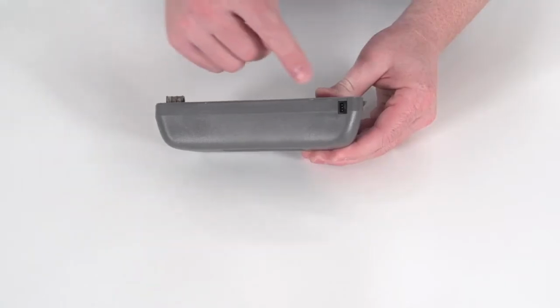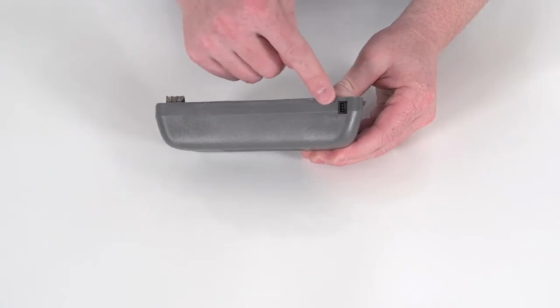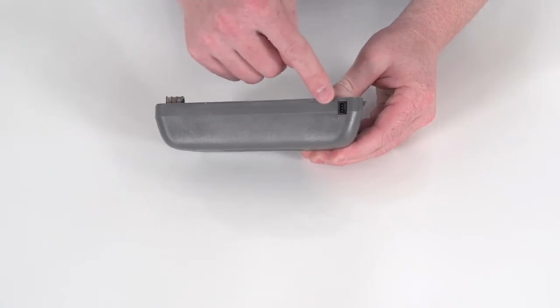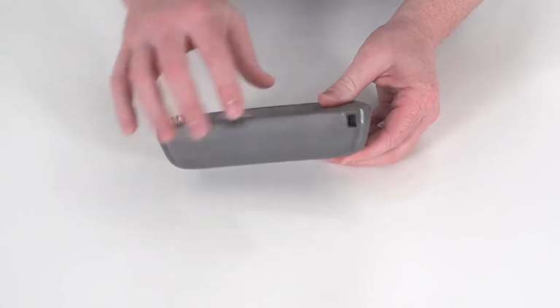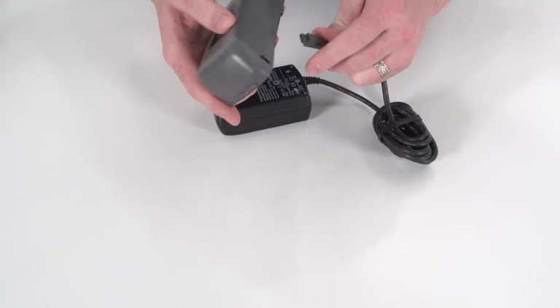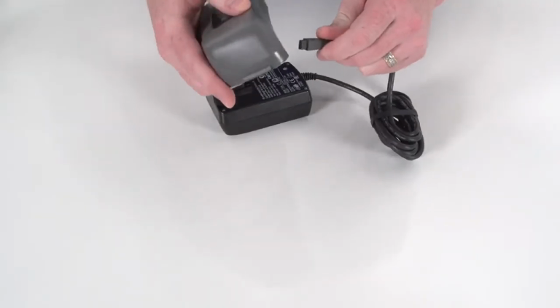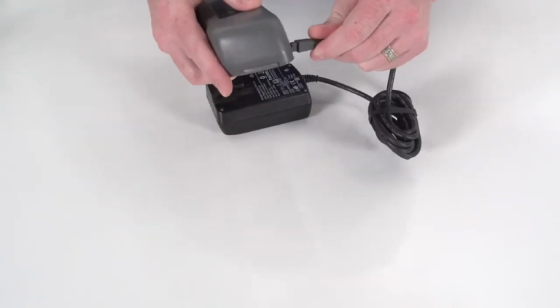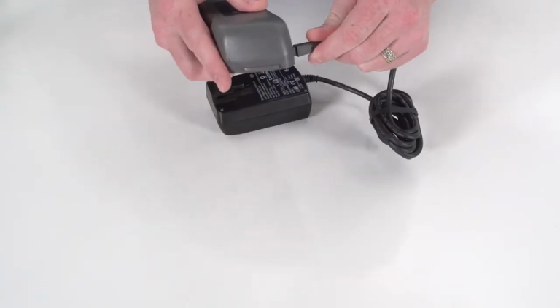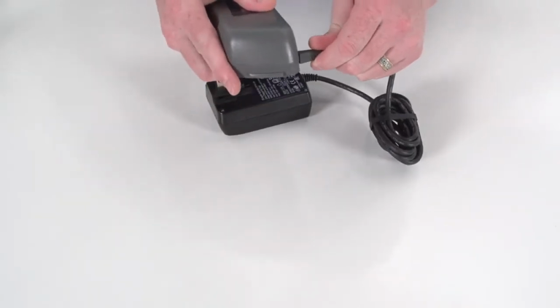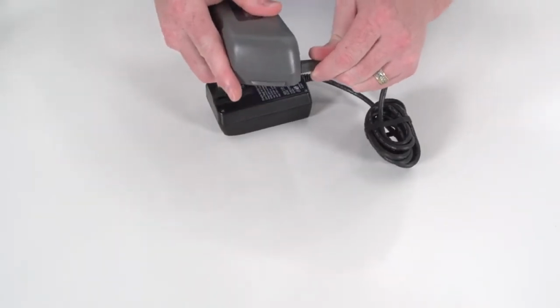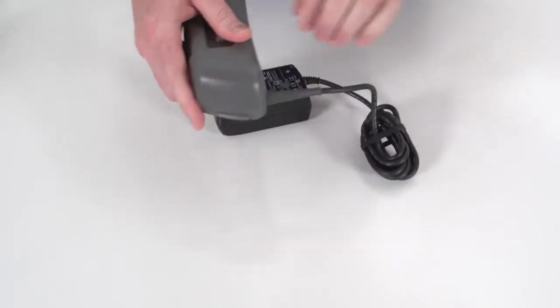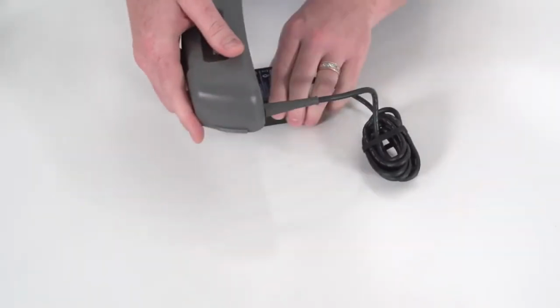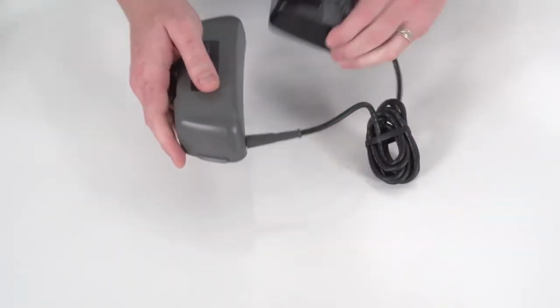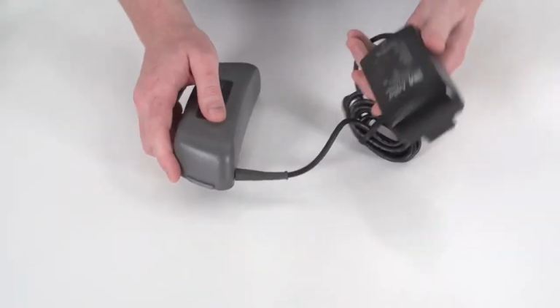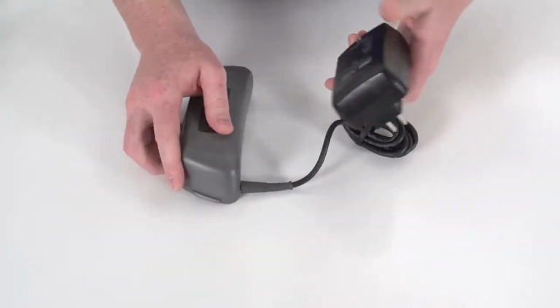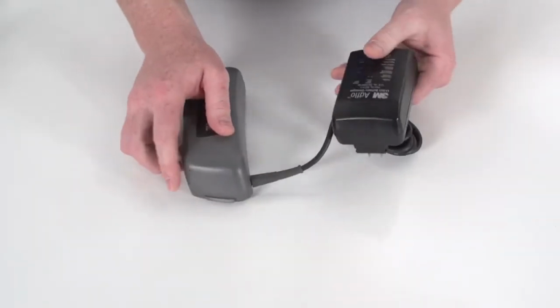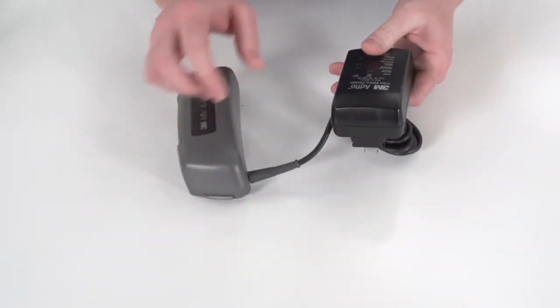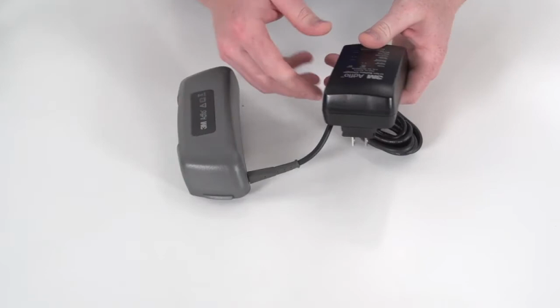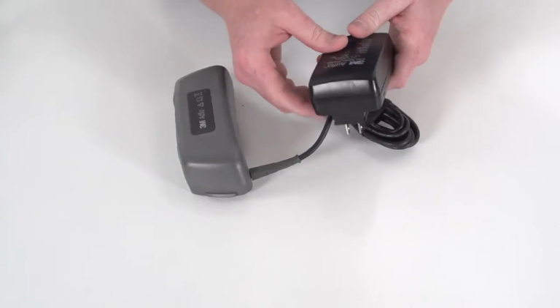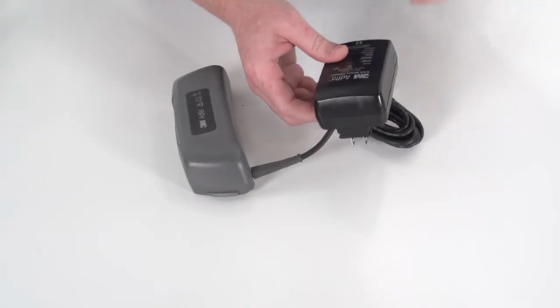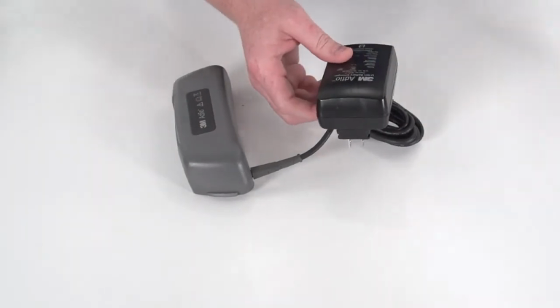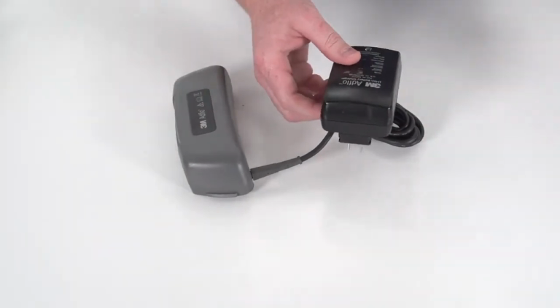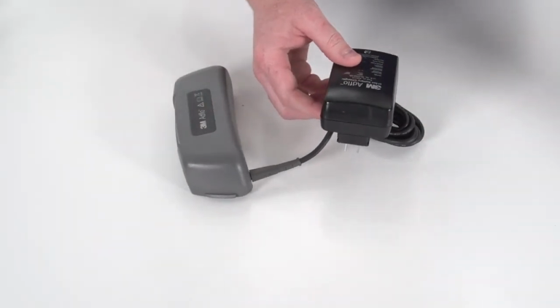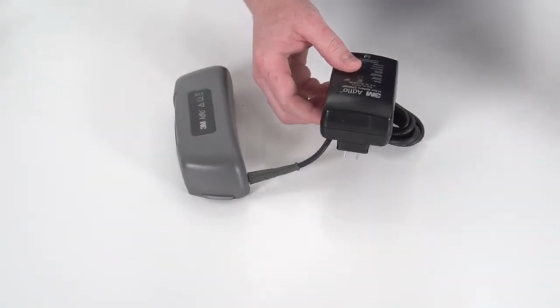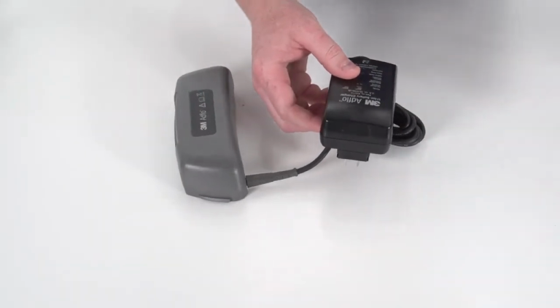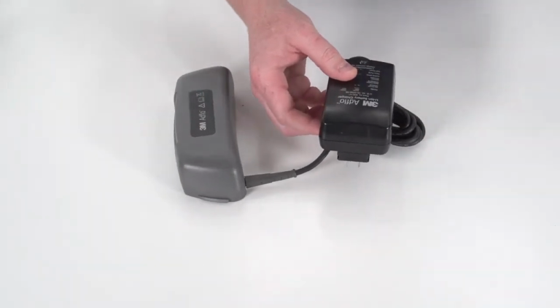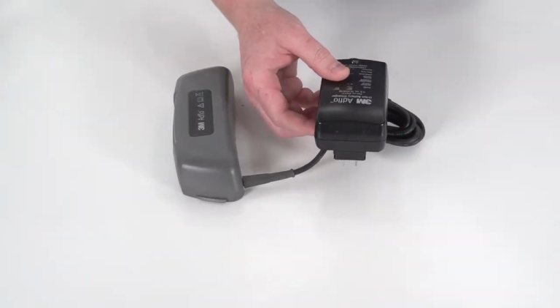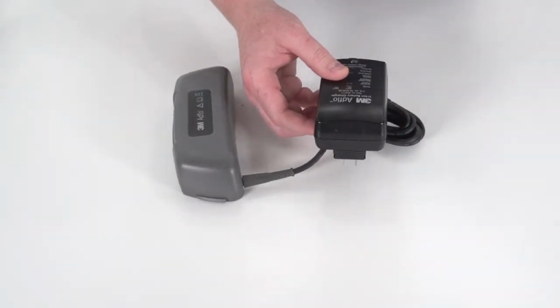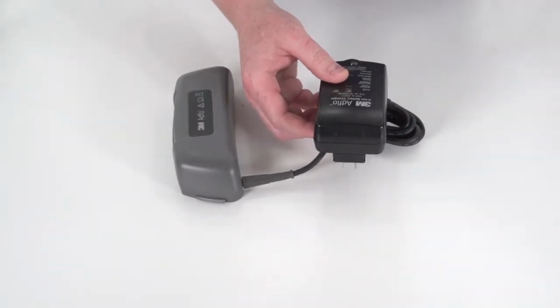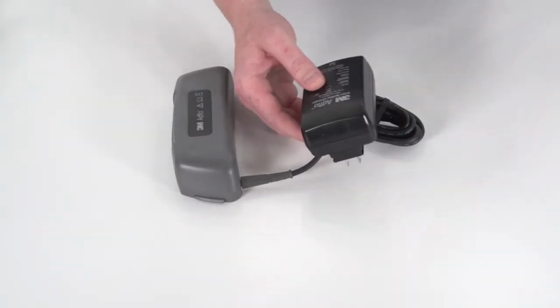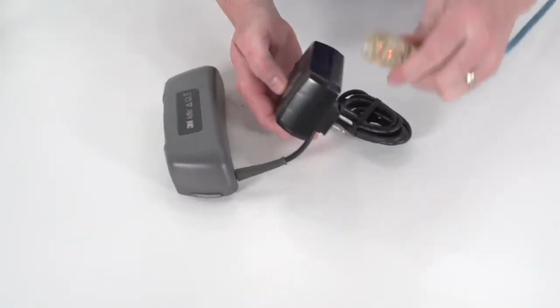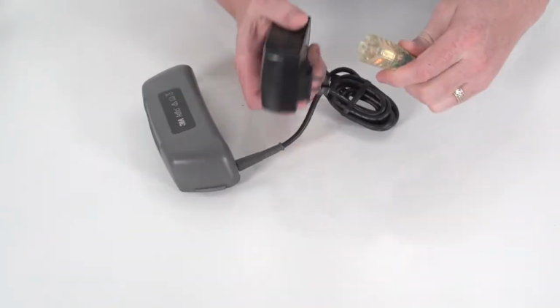Connect the charger output to the battery charger socket. Plug the charger into a suitable AC source — in the US, 110 to 120 volts.